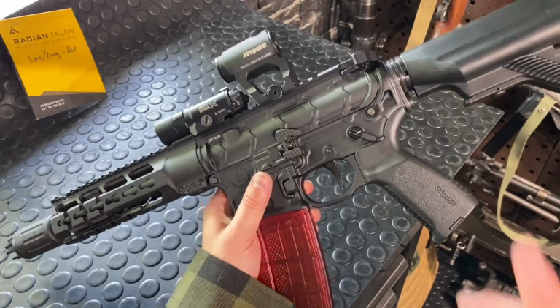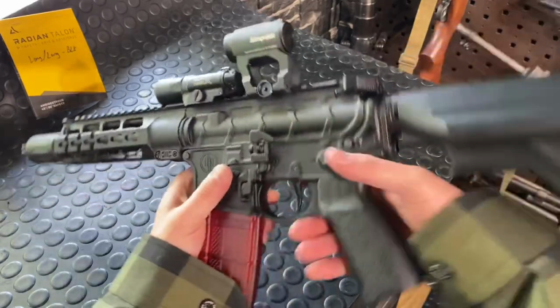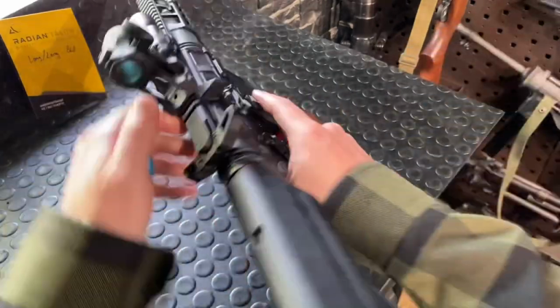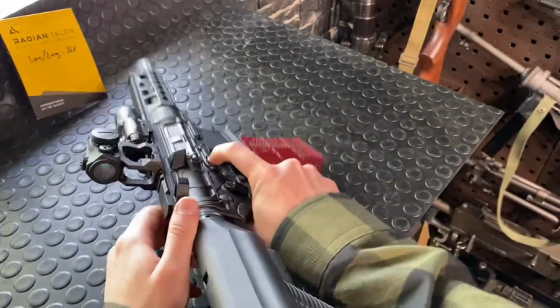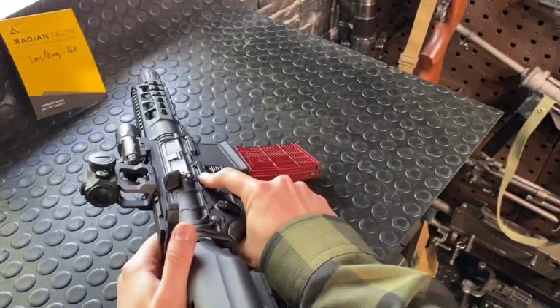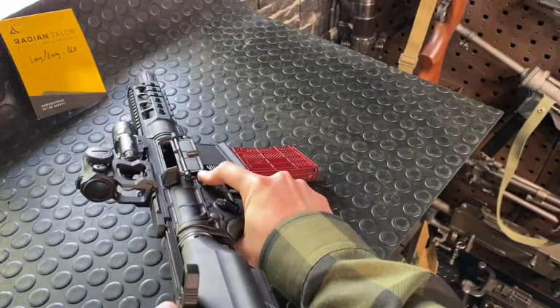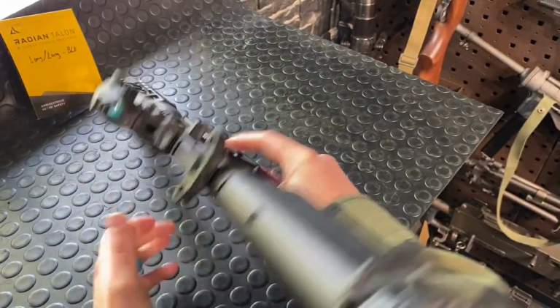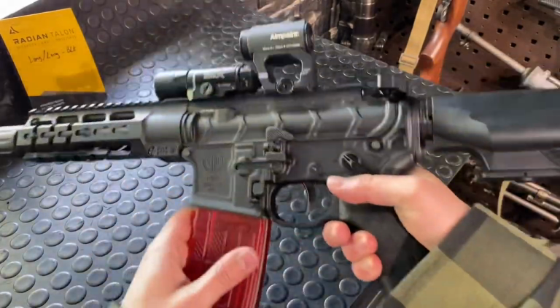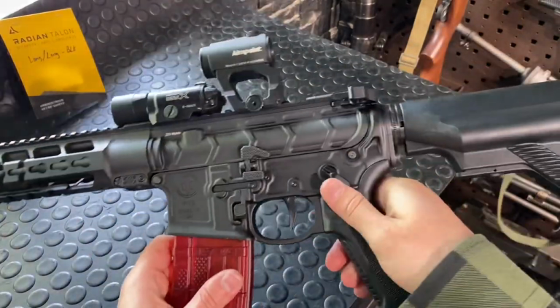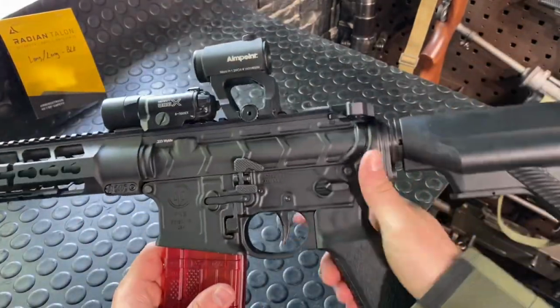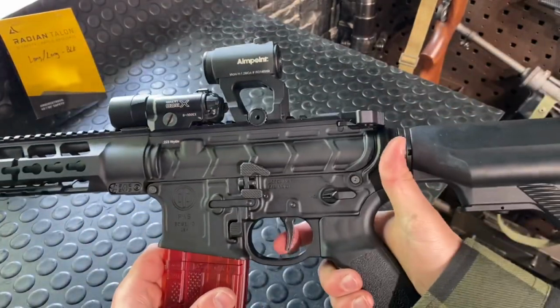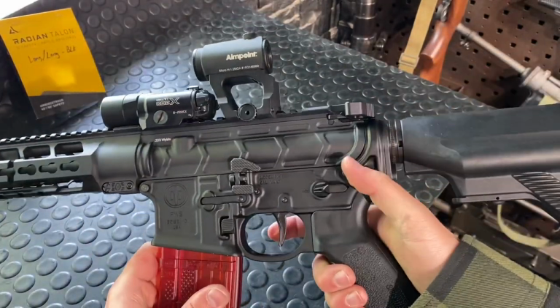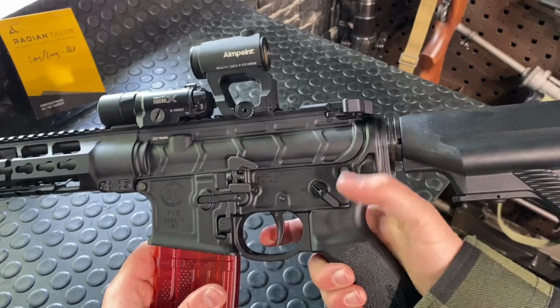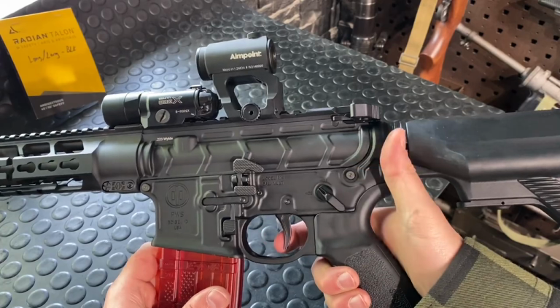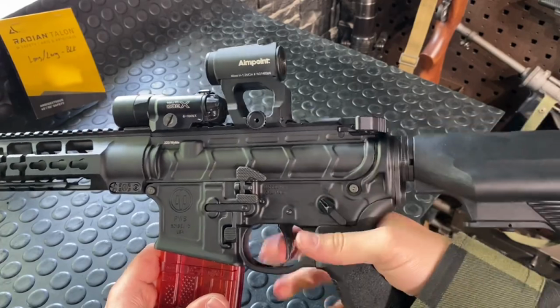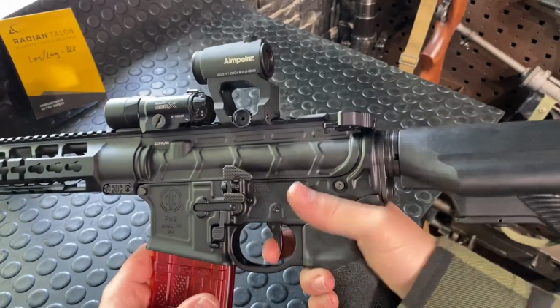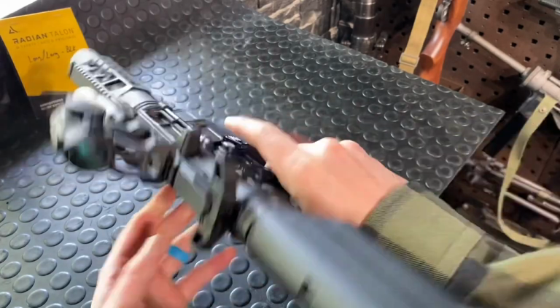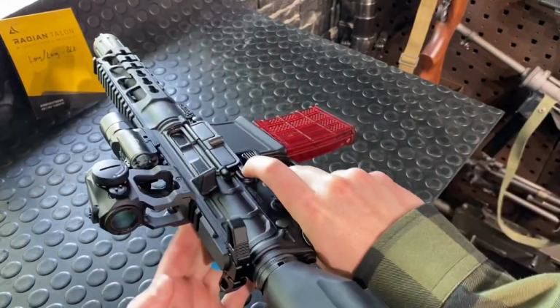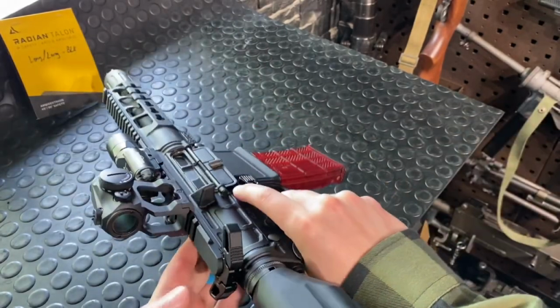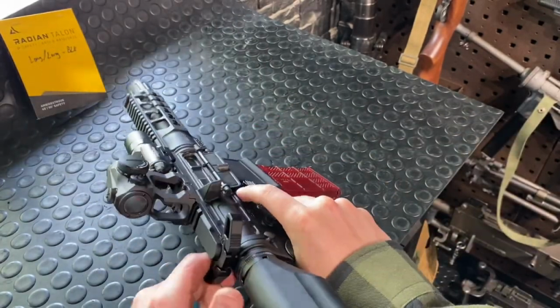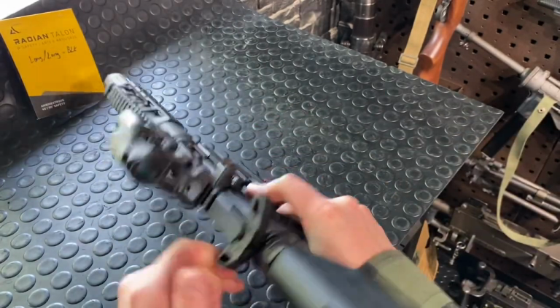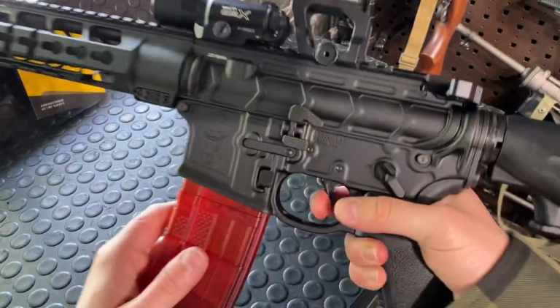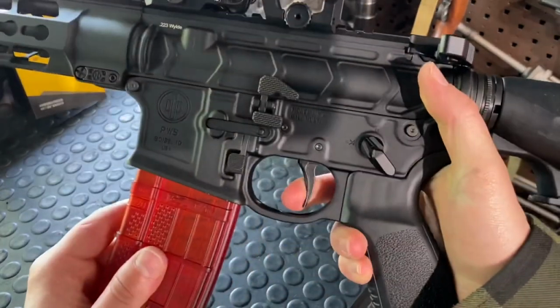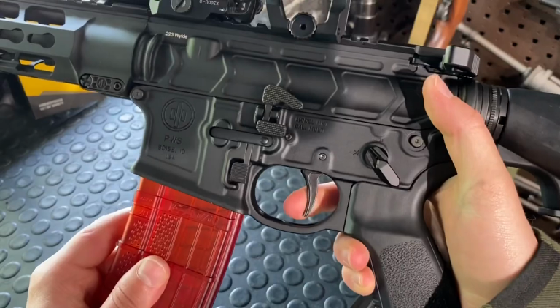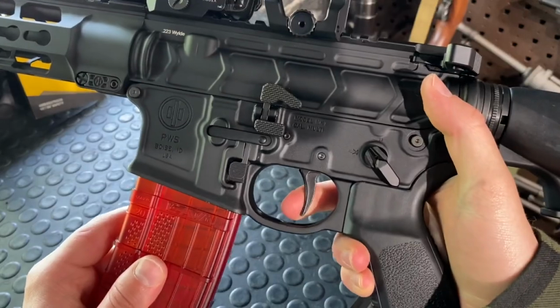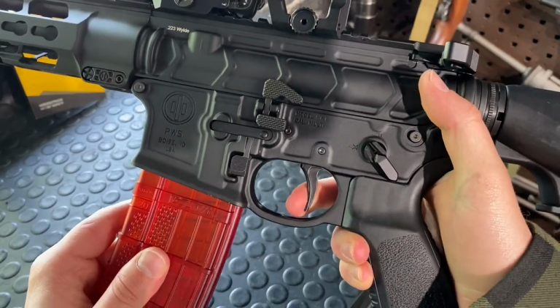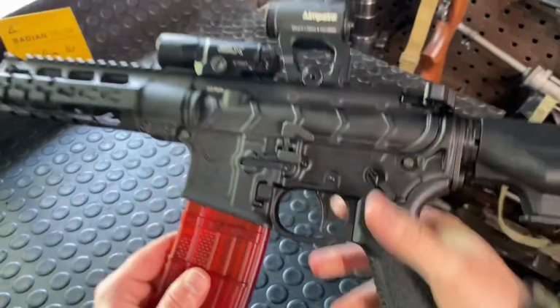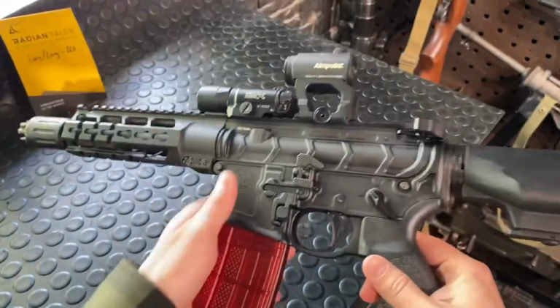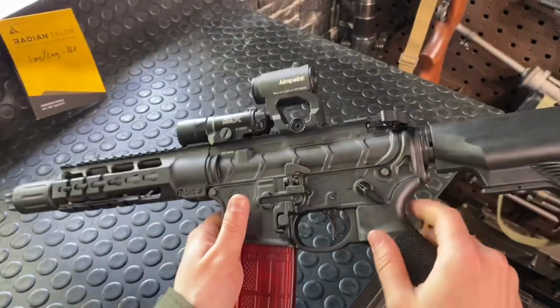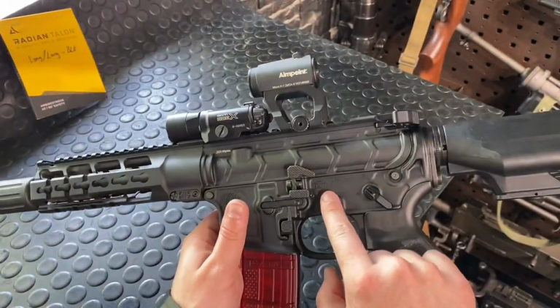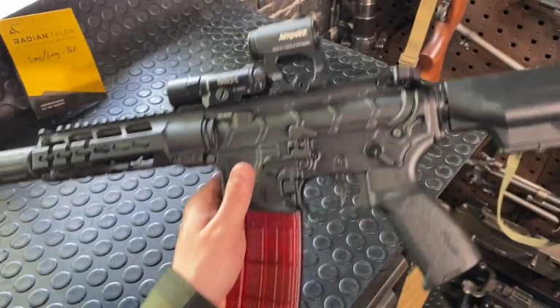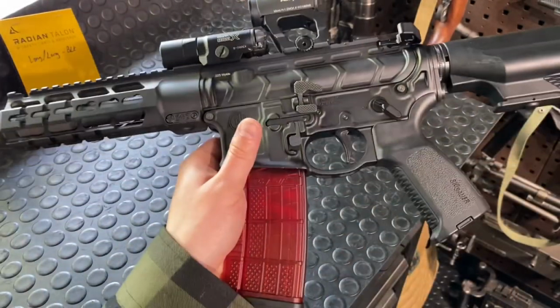The point is the selector — we have safe and fire. Hold down that bolt release if you guys are resetting as well. Really nice — there's an LMT trigger in here.